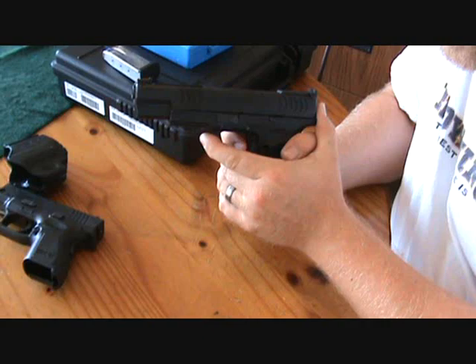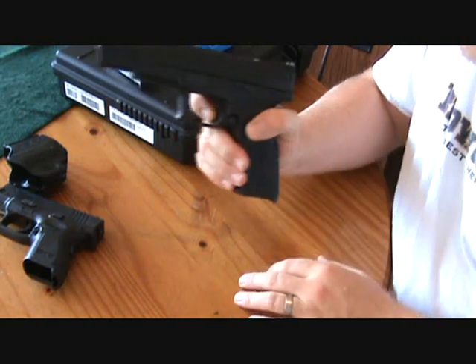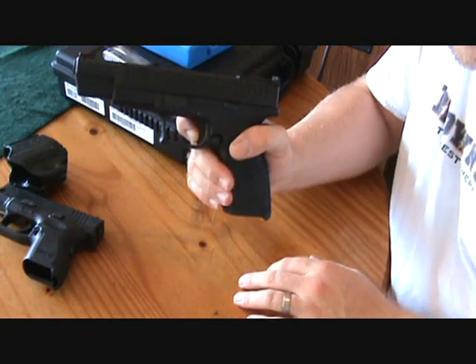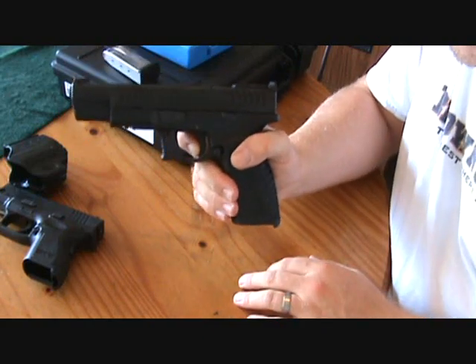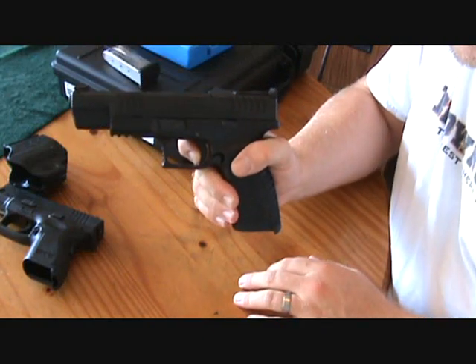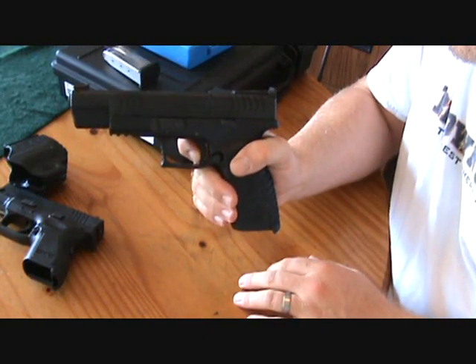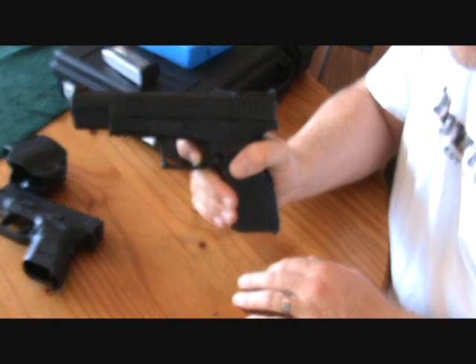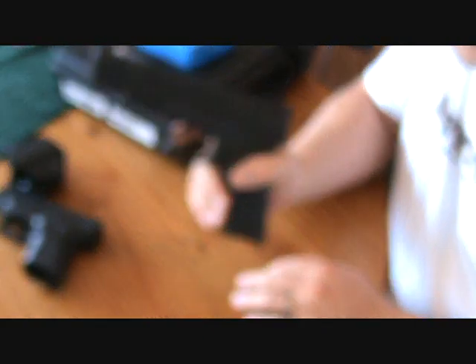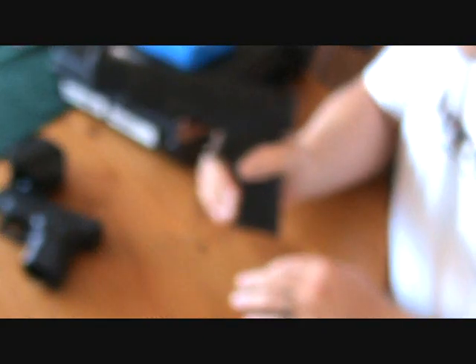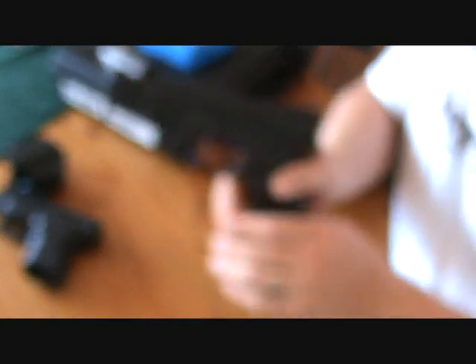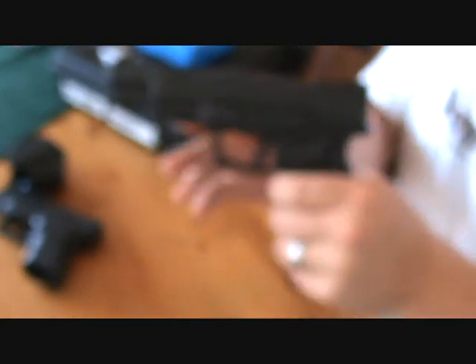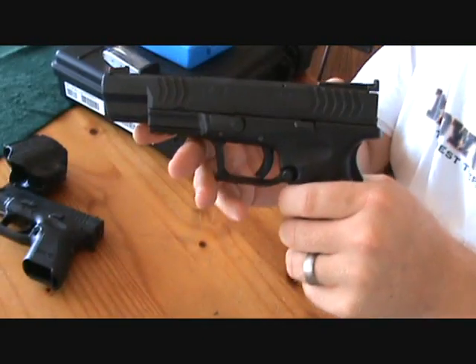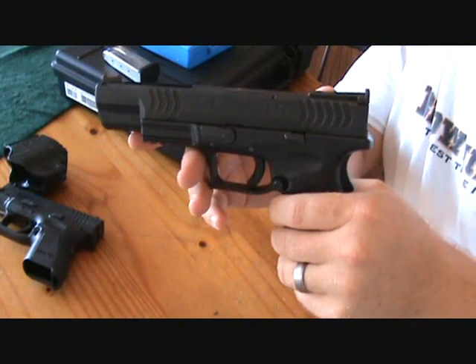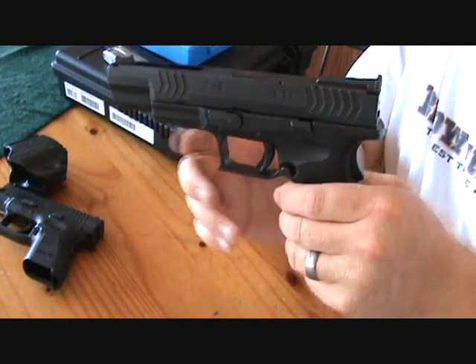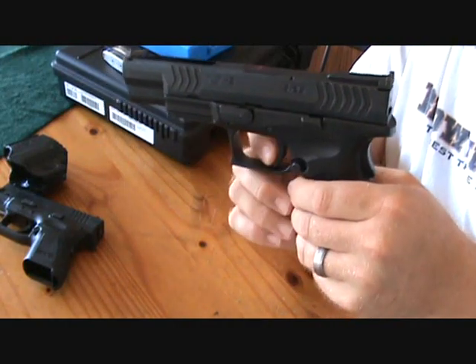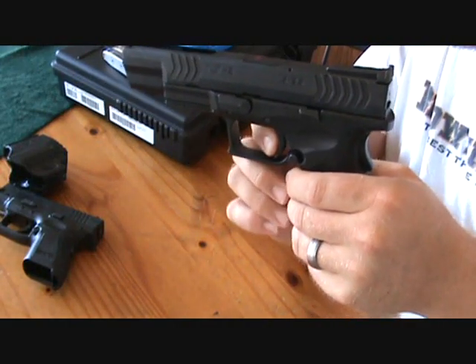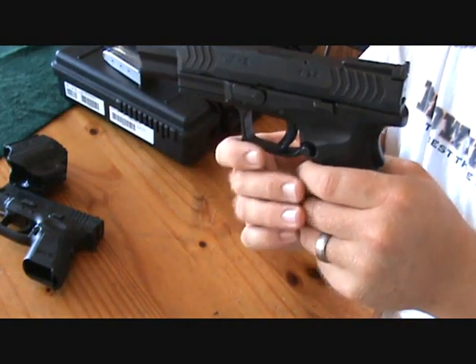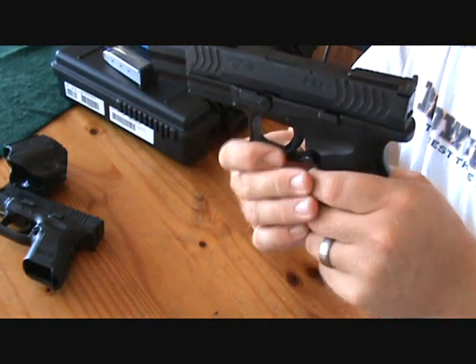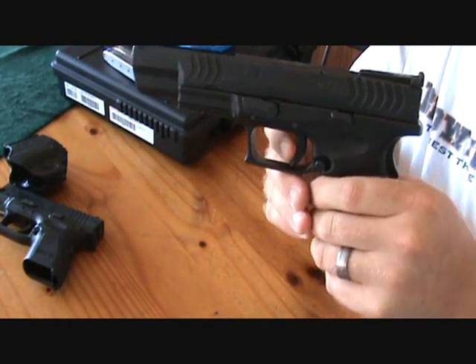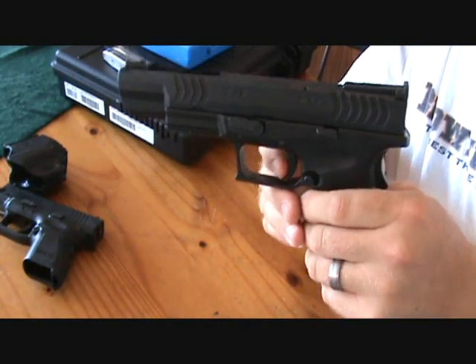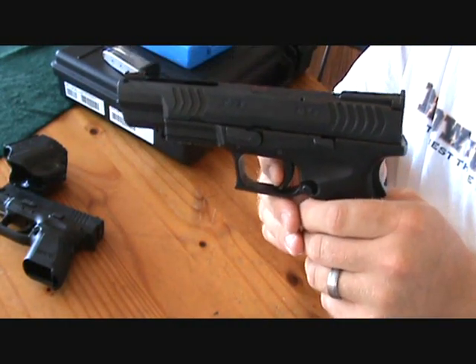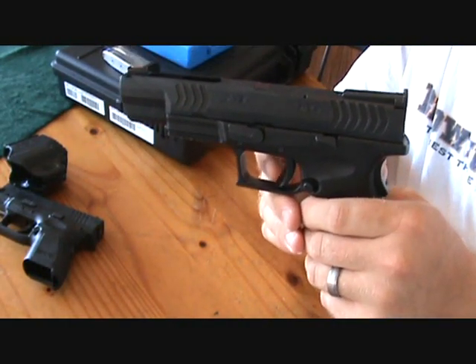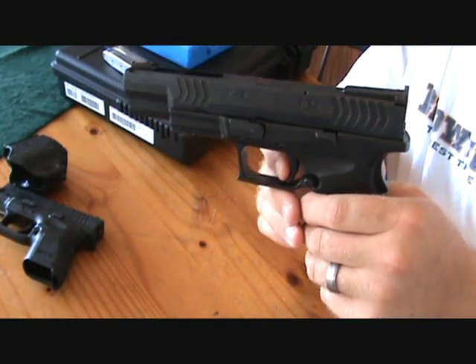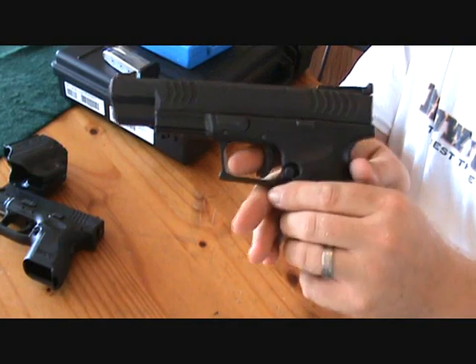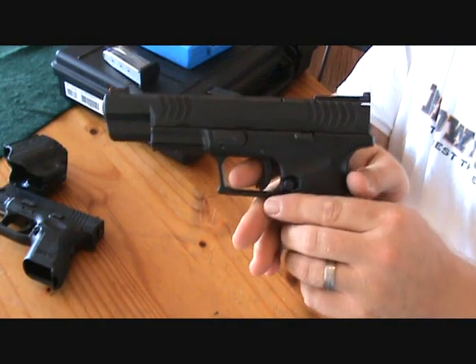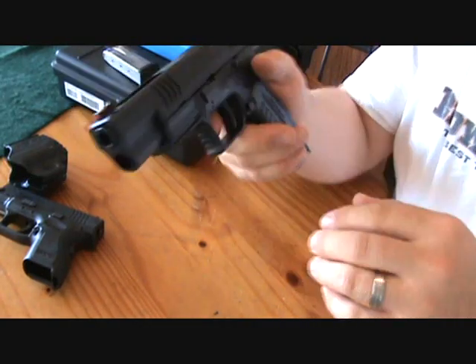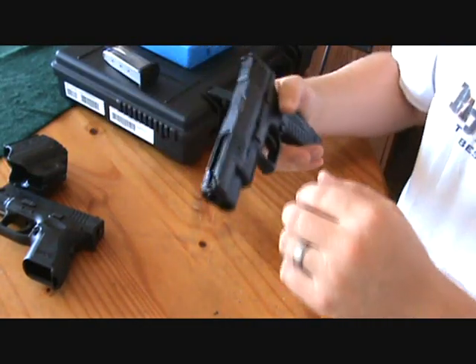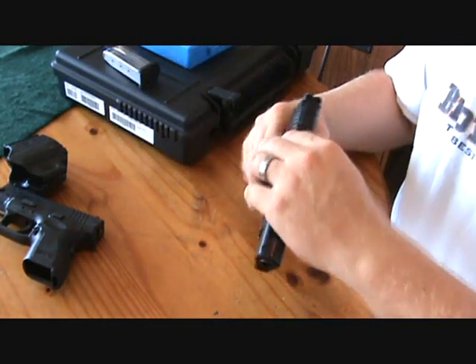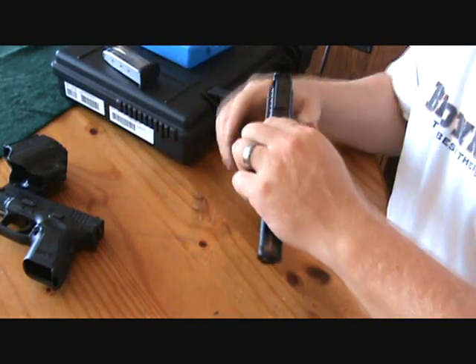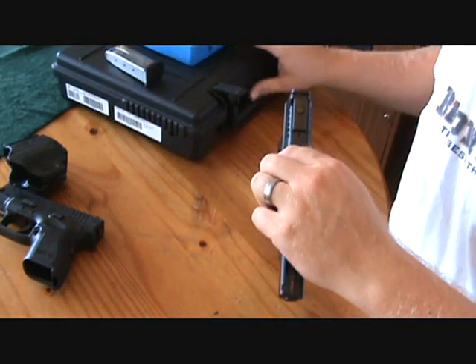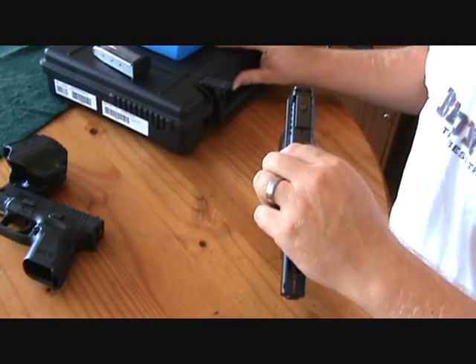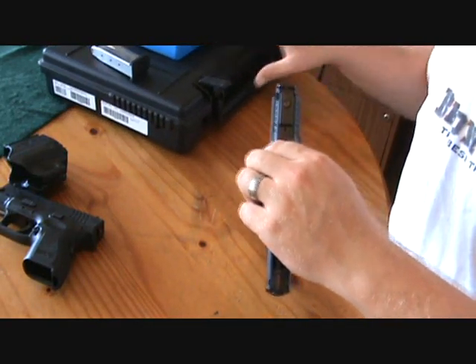This one does have a custom trigger job done on it. You can see it has a very light trigger — he said he did the trigger job himself and got it down to about two to two-and-a-half pounds. We will strip her down.